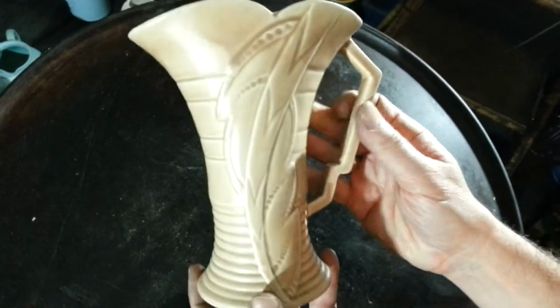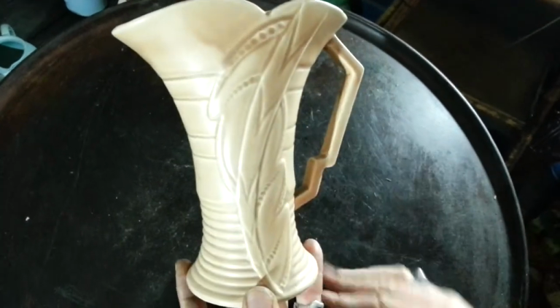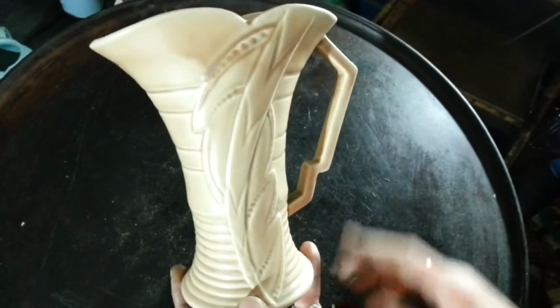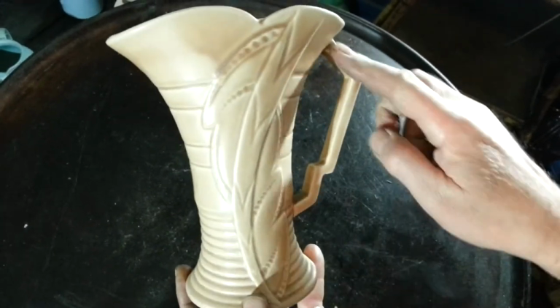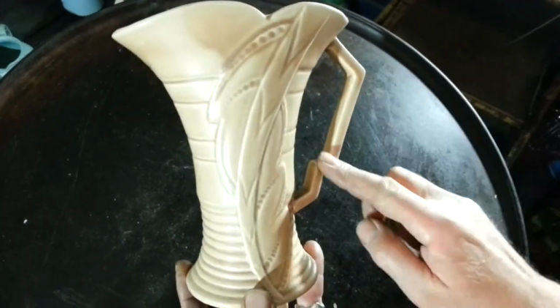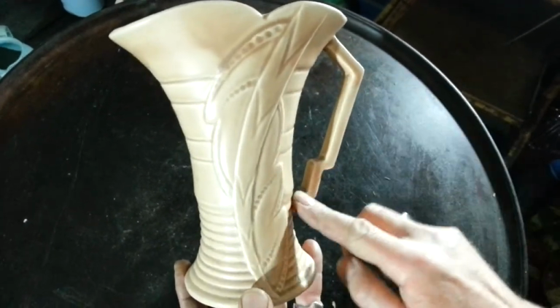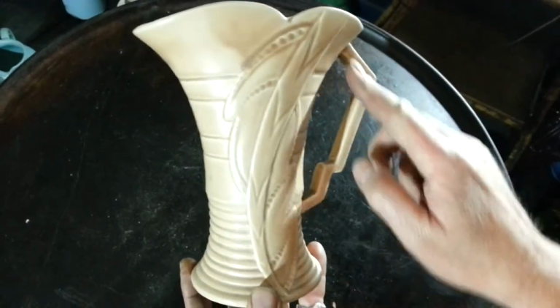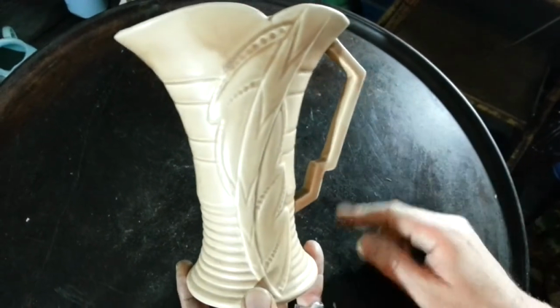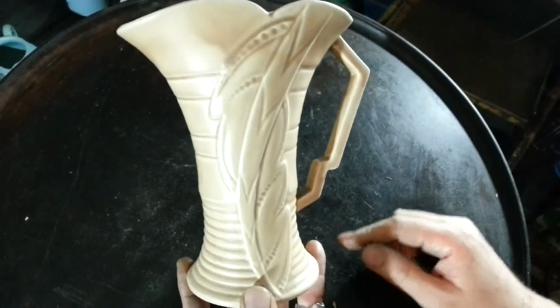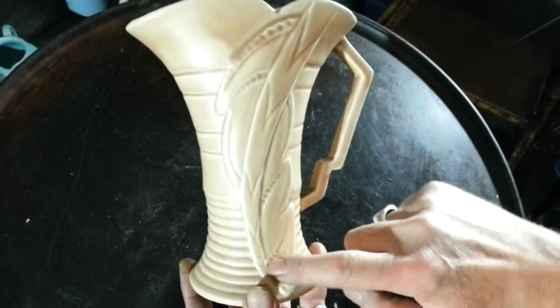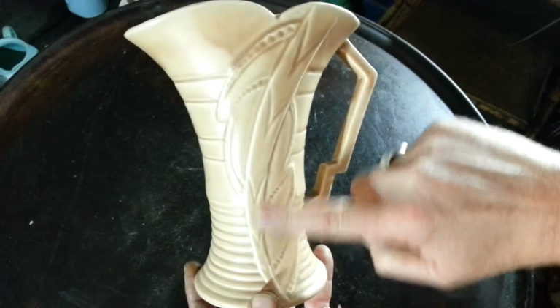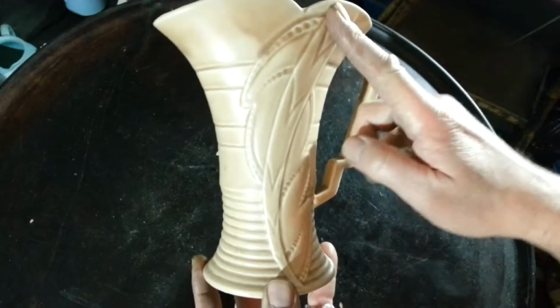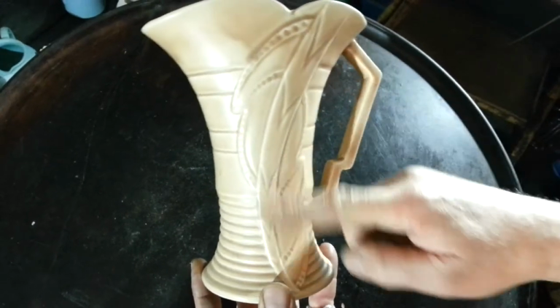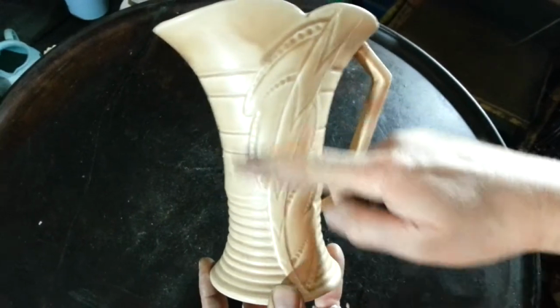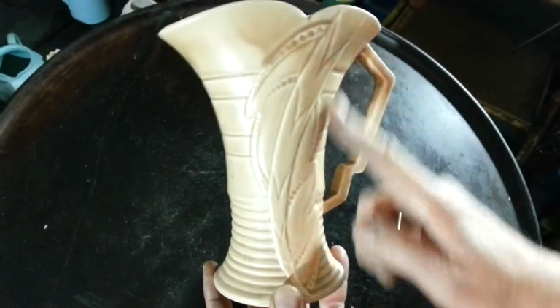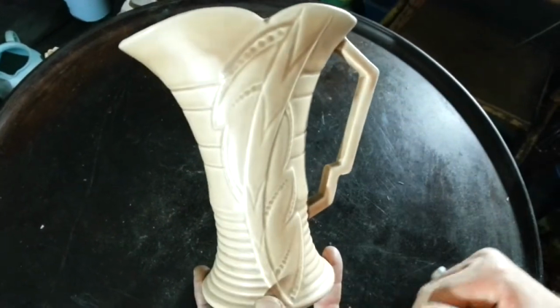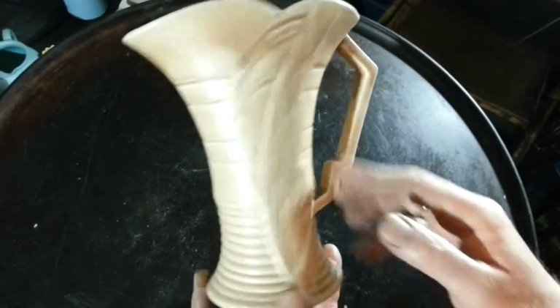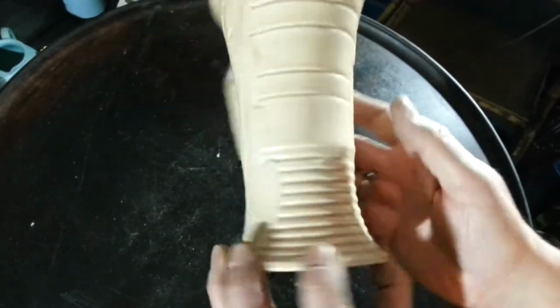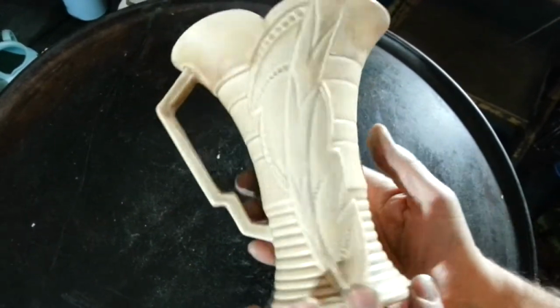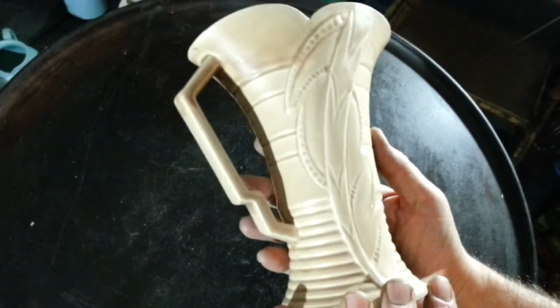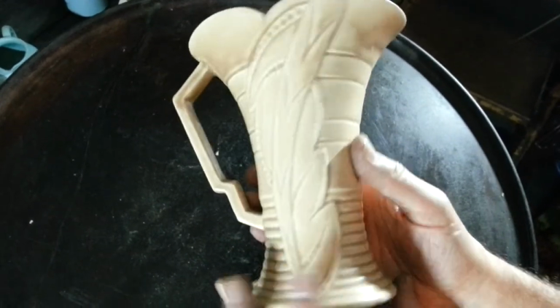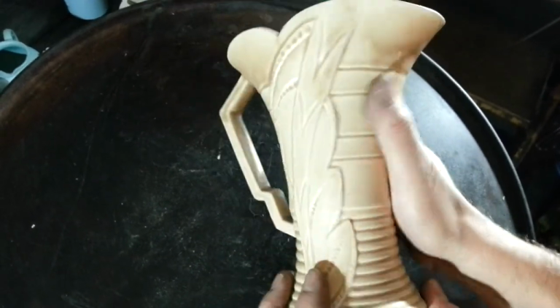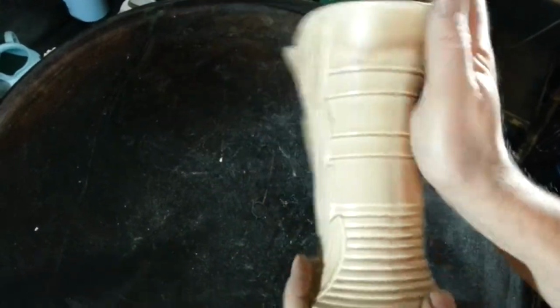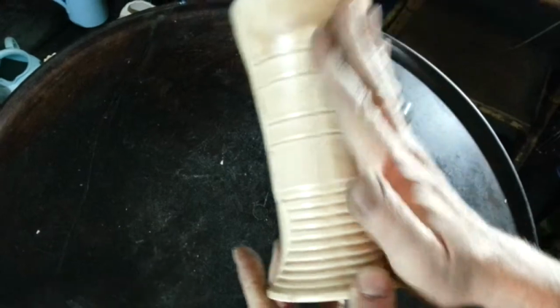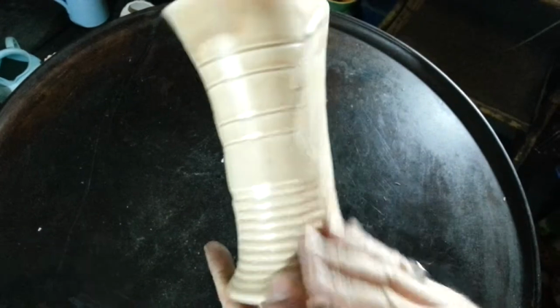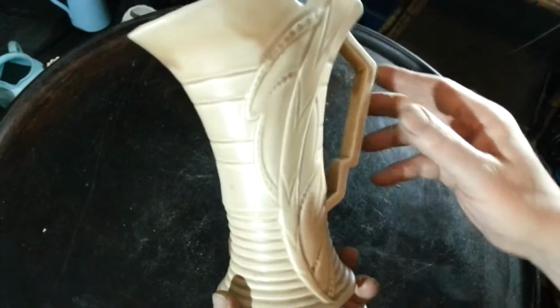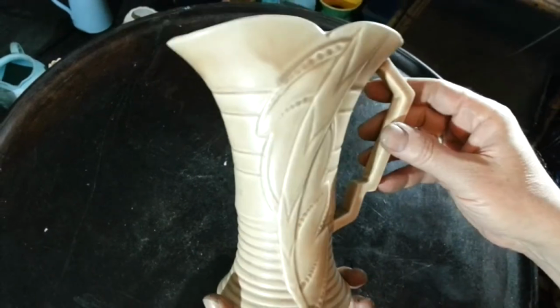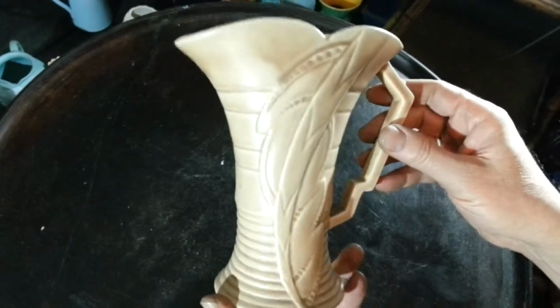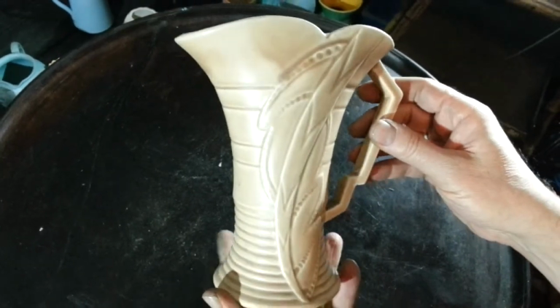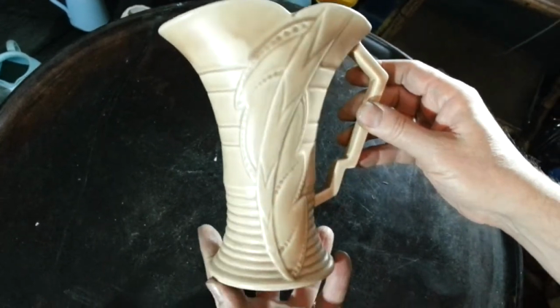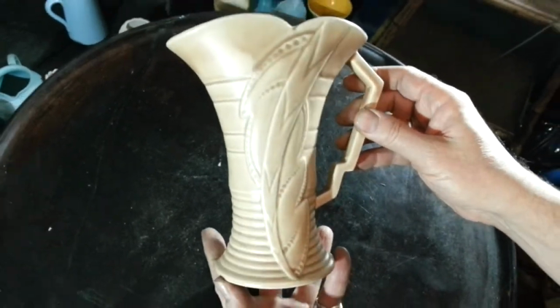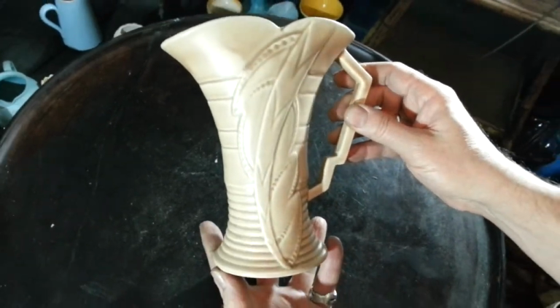Nice jazzy deco design — a sort of lightning flash type handle, and again this sort of flashy stylised foliage on both sides there. Nice sort of light coffee coloured glaze. There we are, deco ceramic.